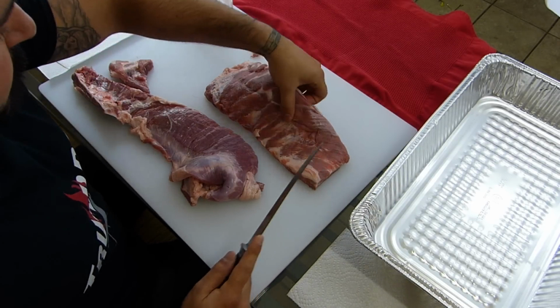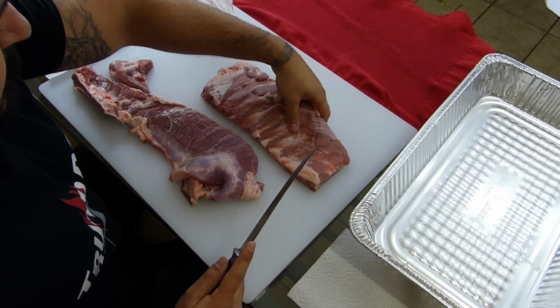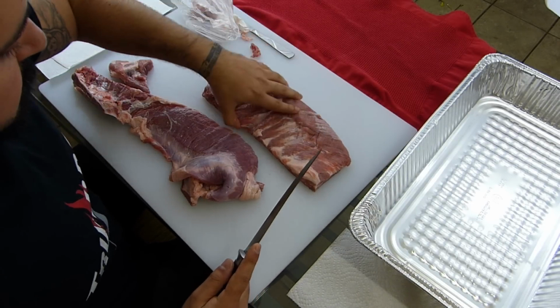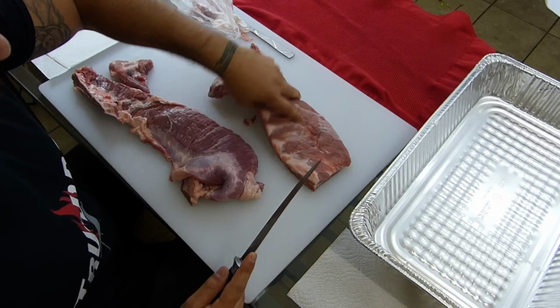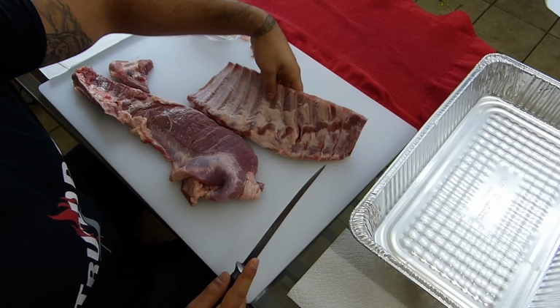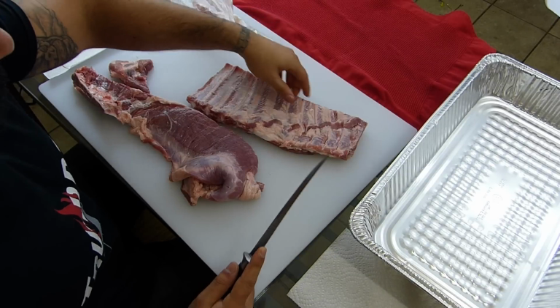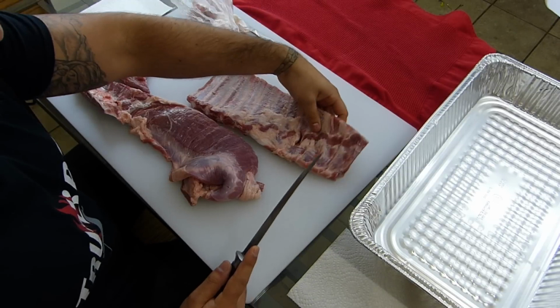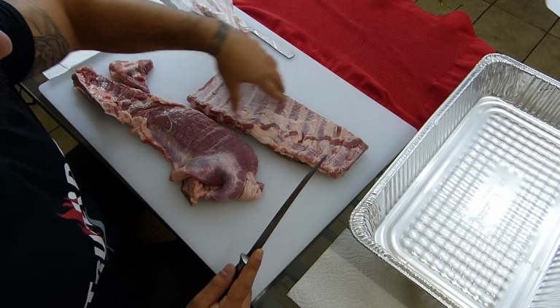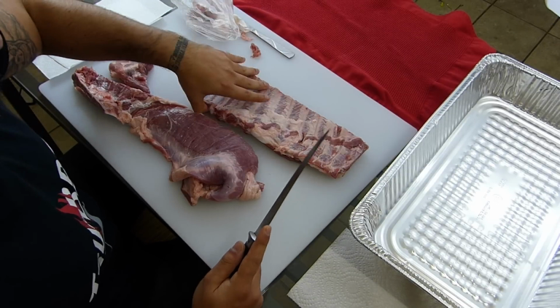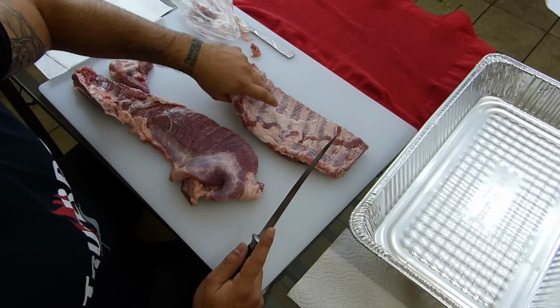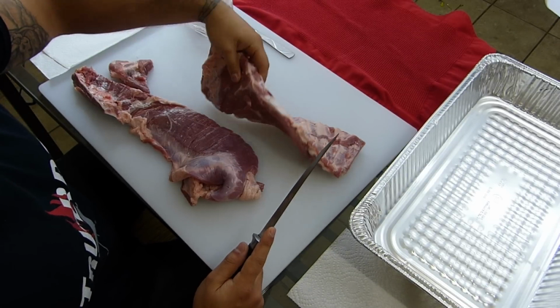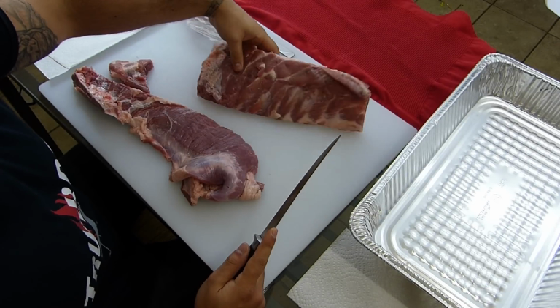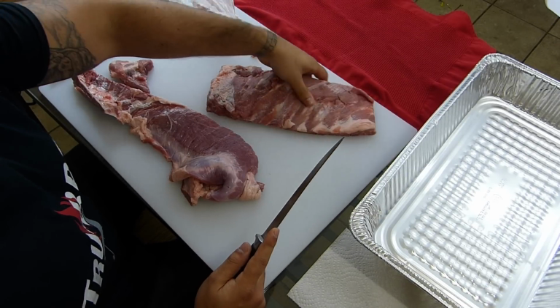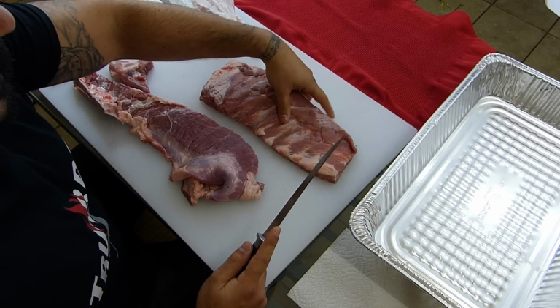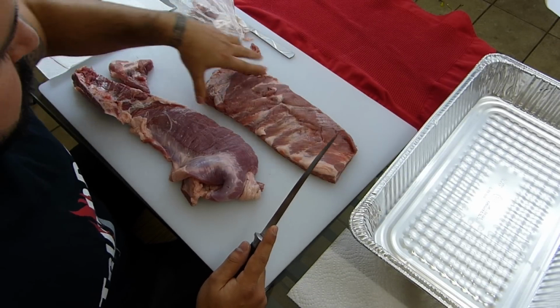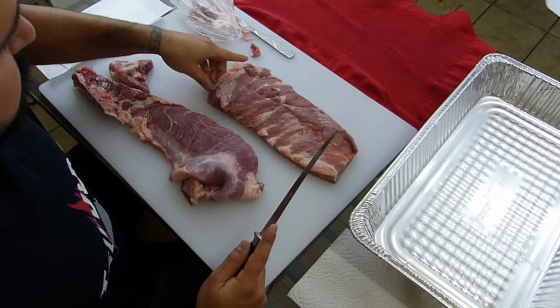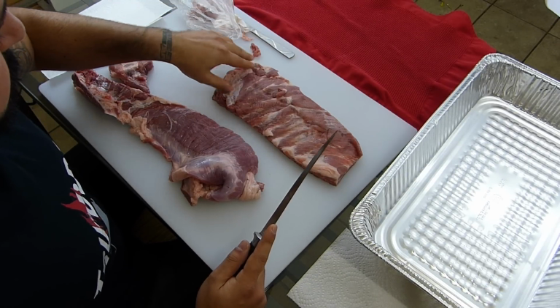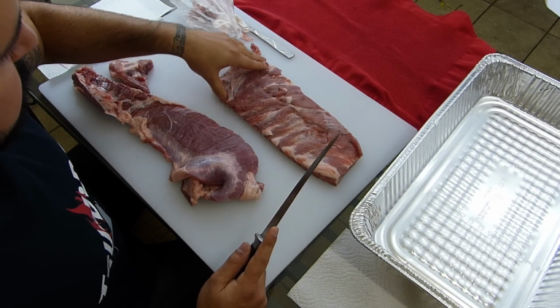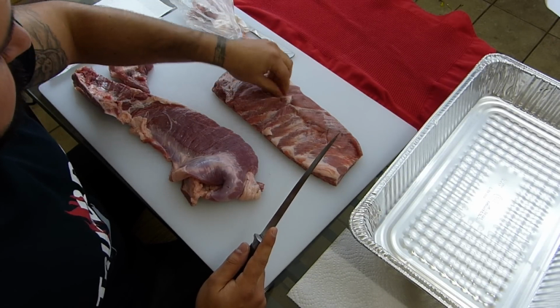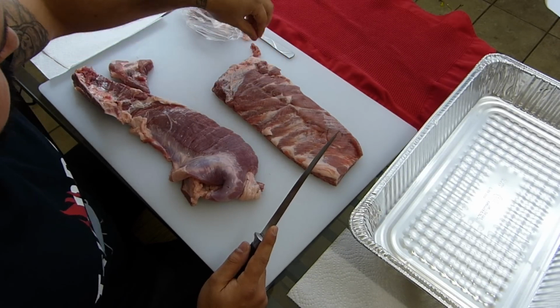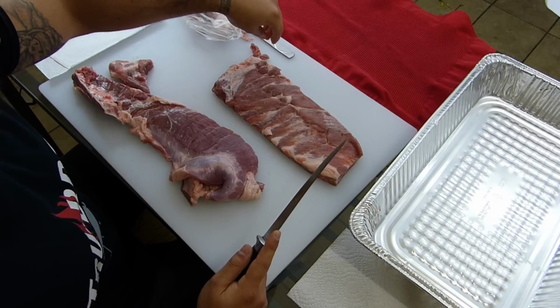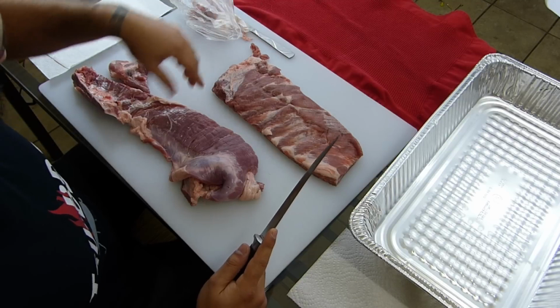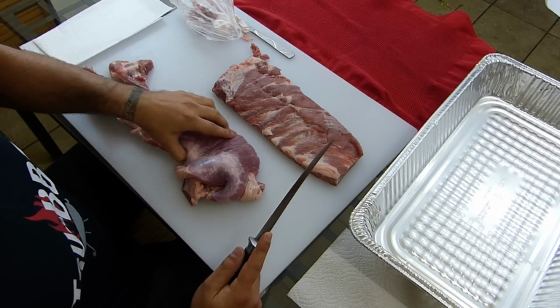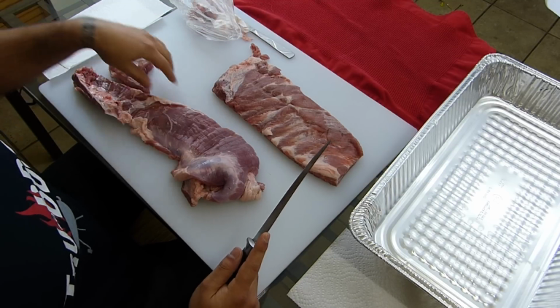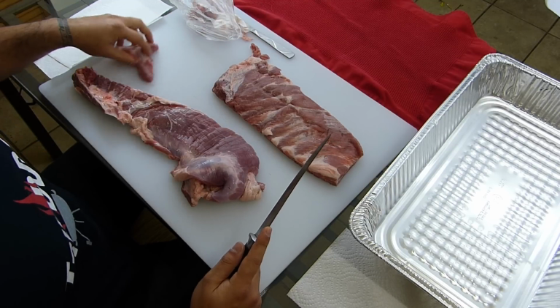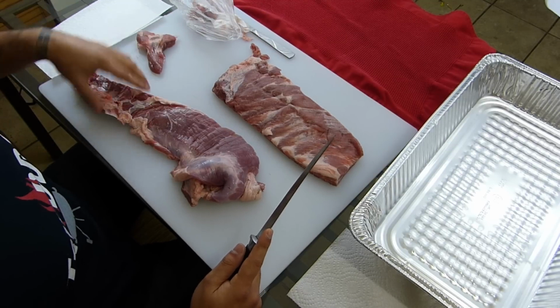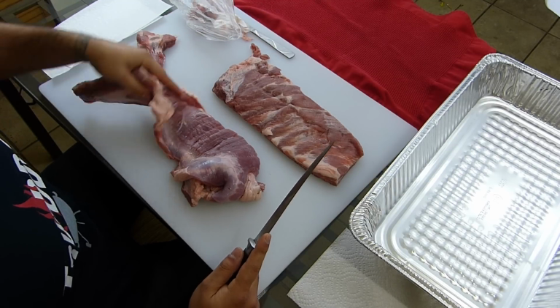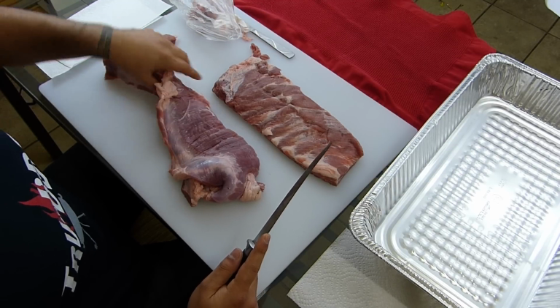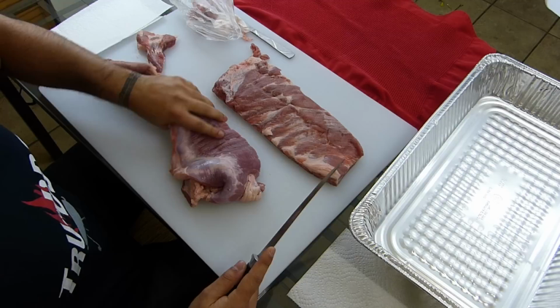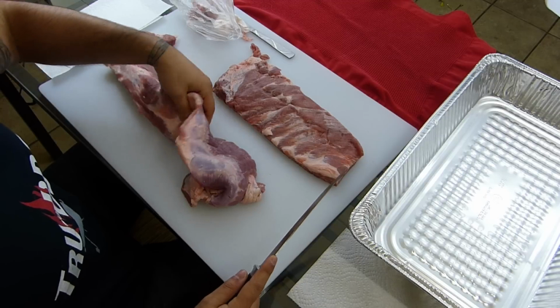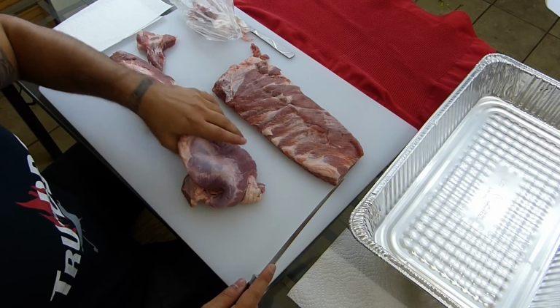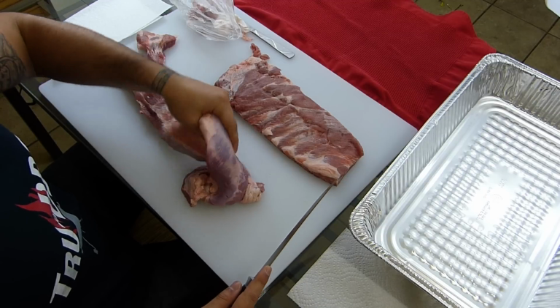Look at this — boom! St. Louis cut rack of ribs right here, looking nice. Can't wait to smoke it, I'm pretty hungry. And over here we got our rib tips.